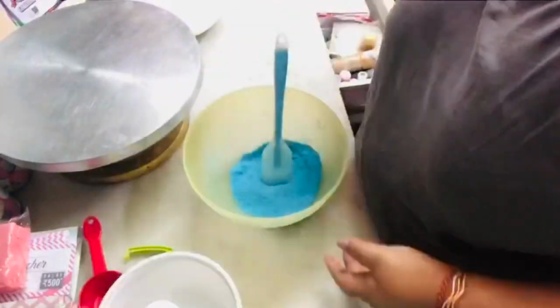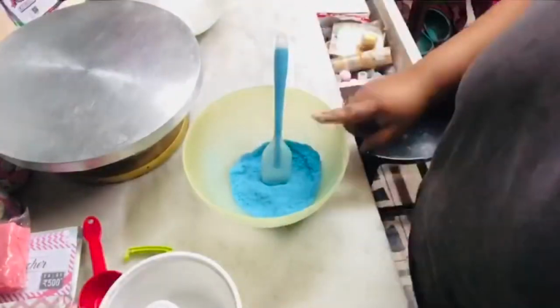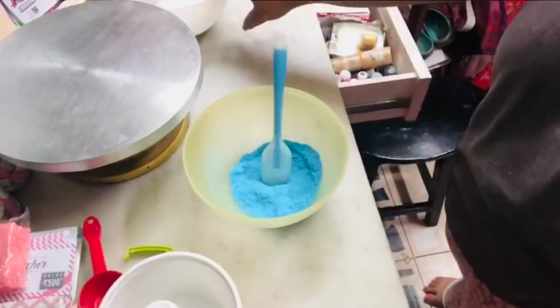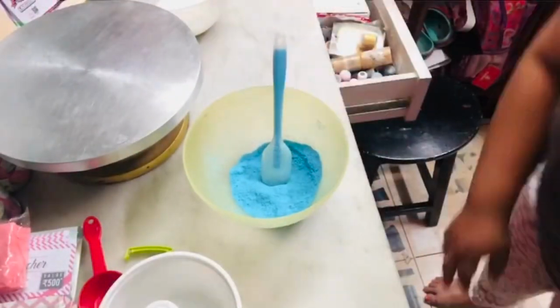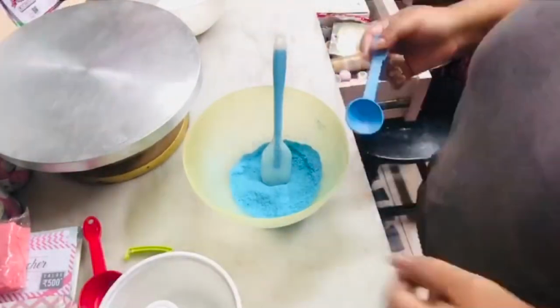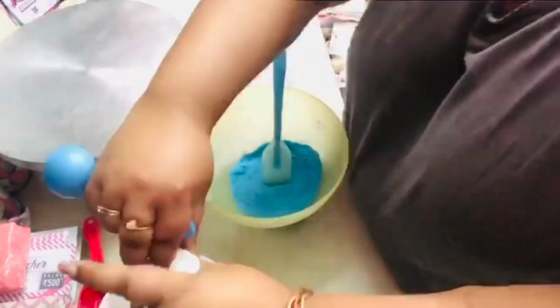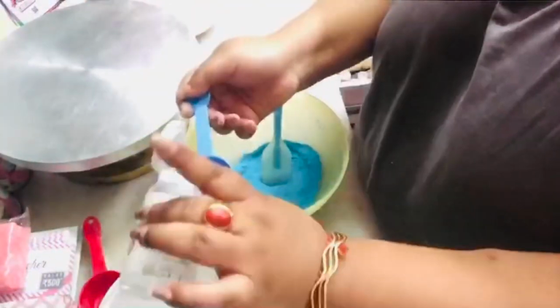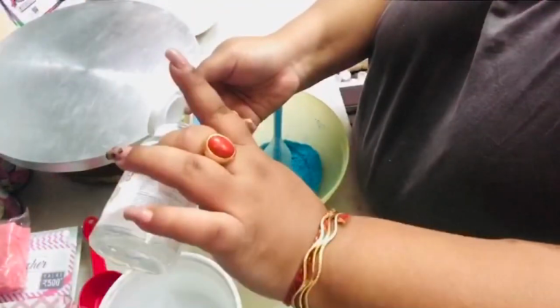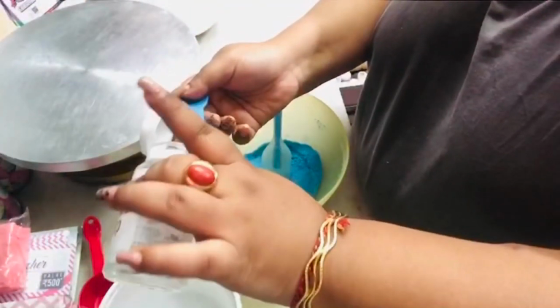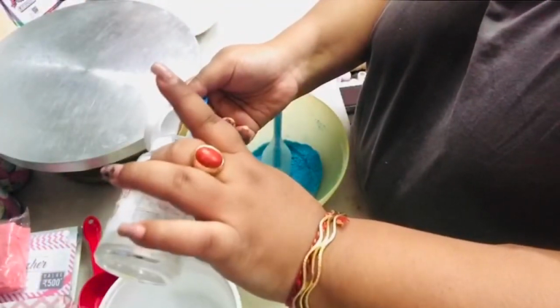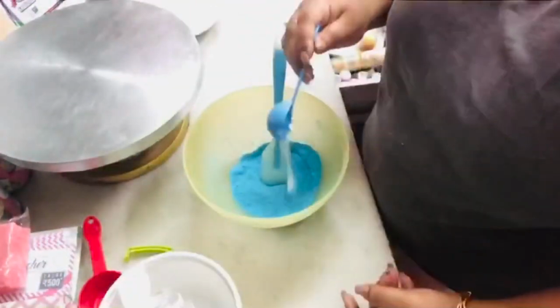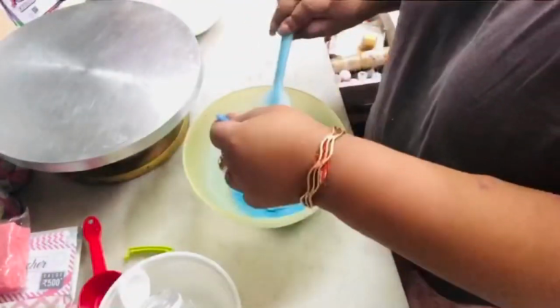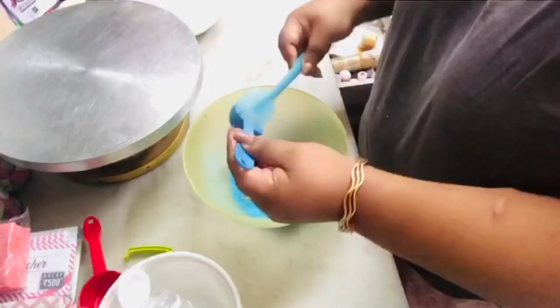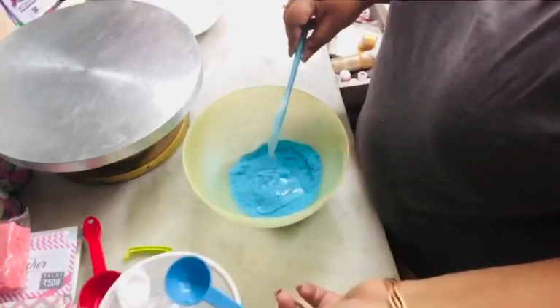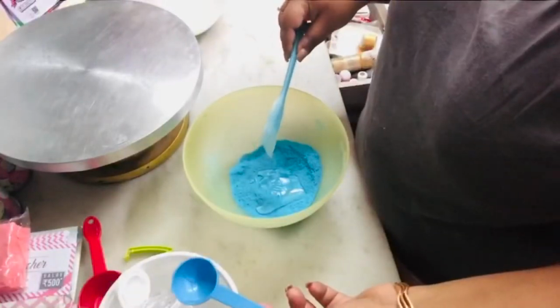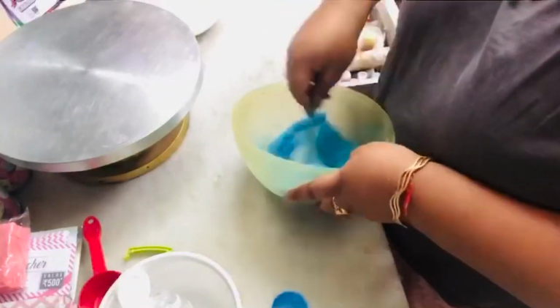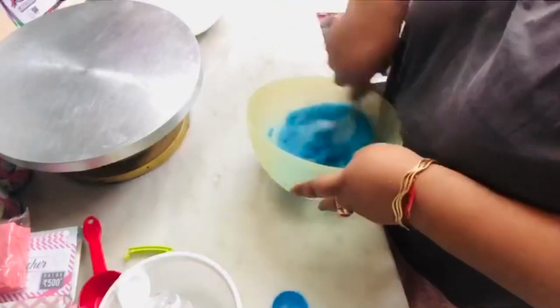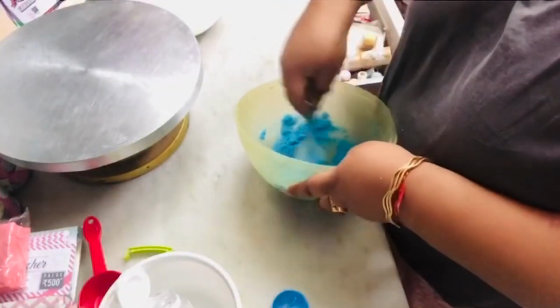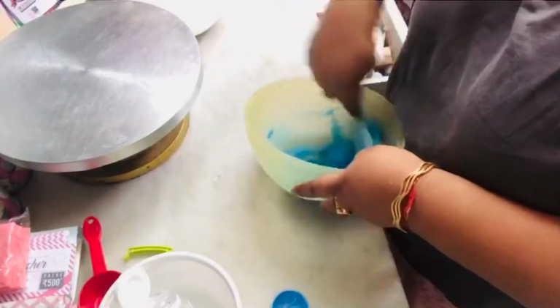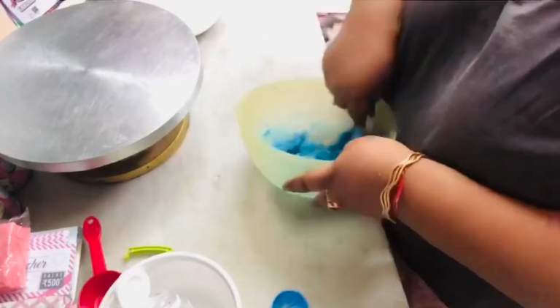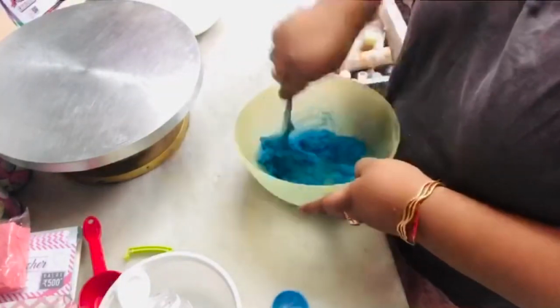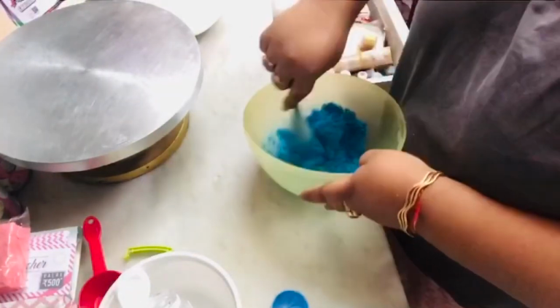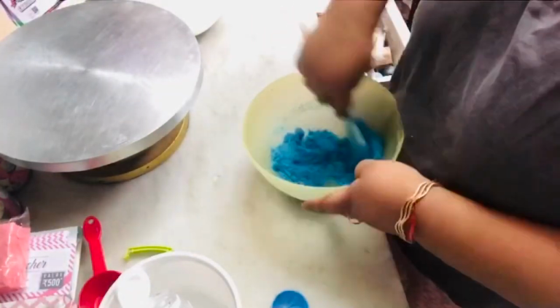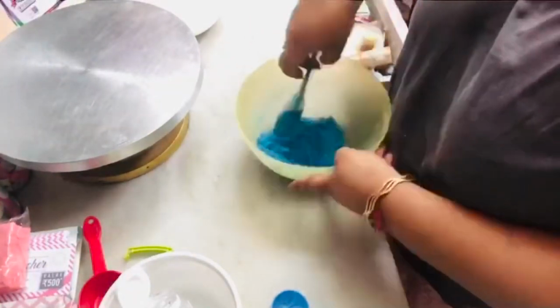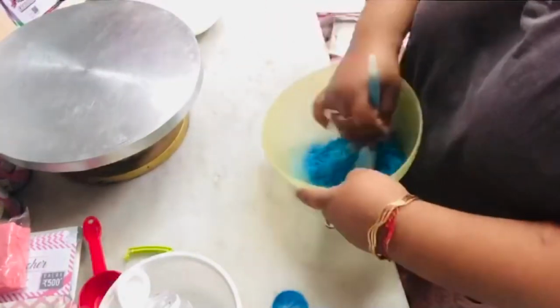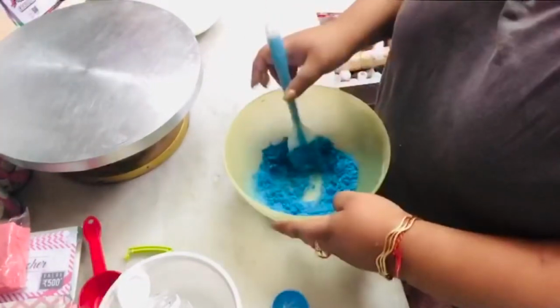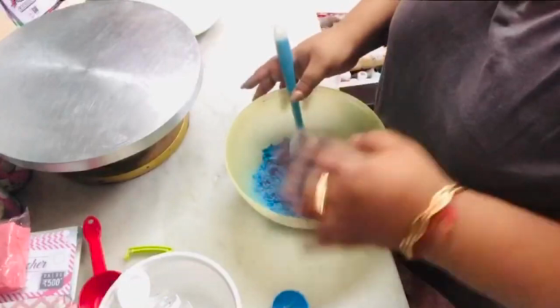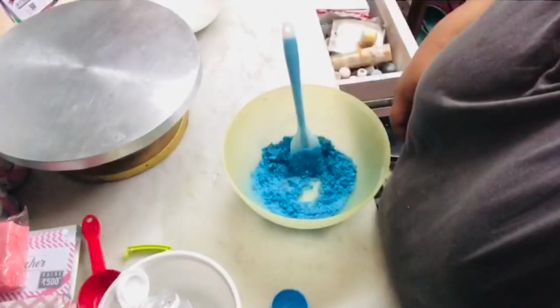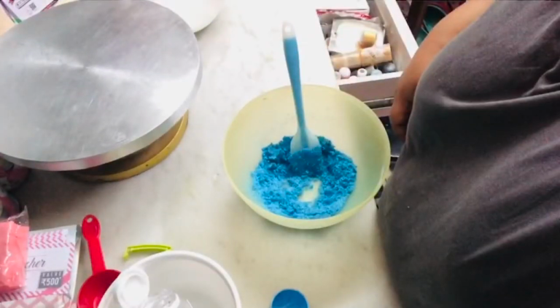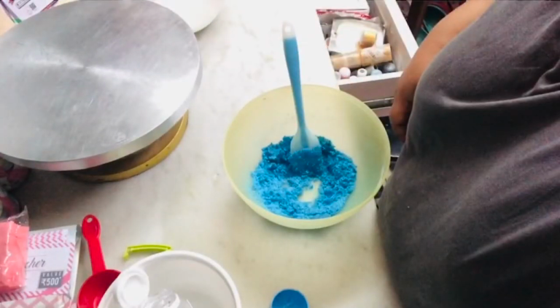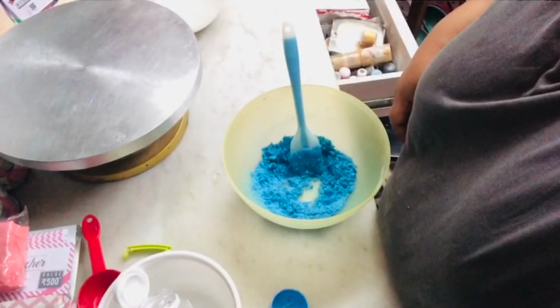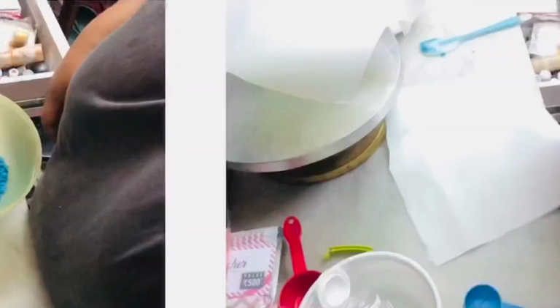That's it, it's completely mixed. Now I'm going to add some liquid glucose to it, and just mix it until it forms a dough.